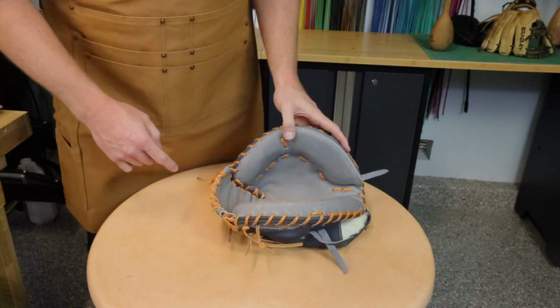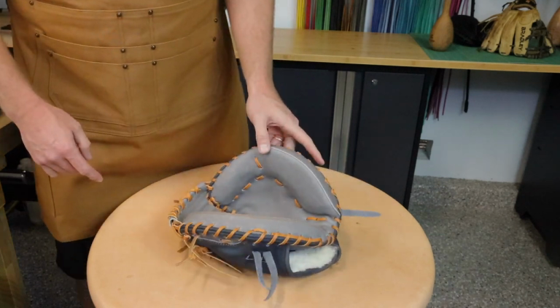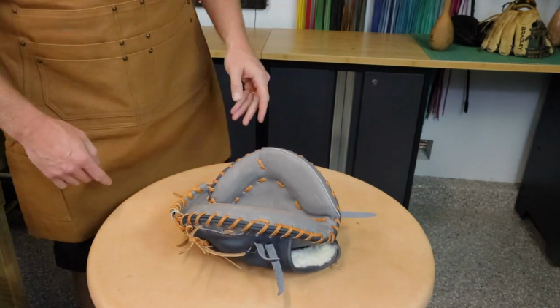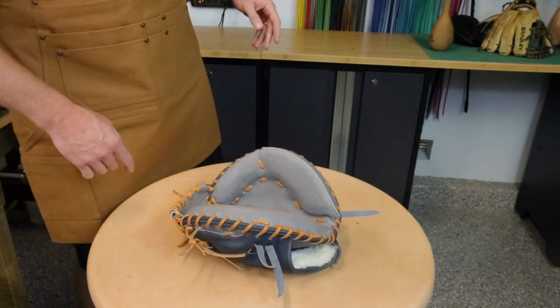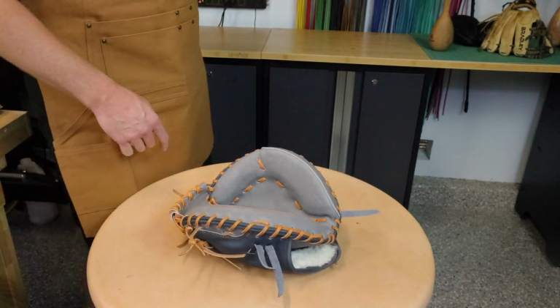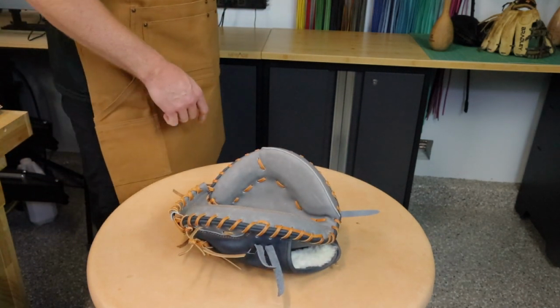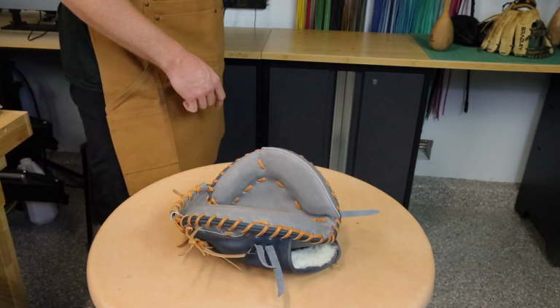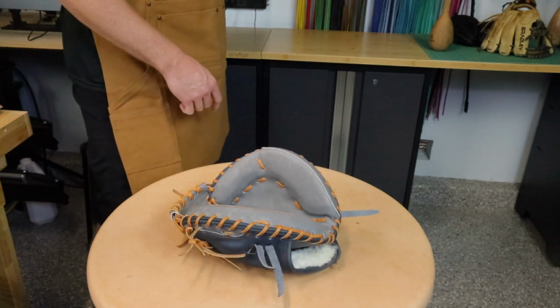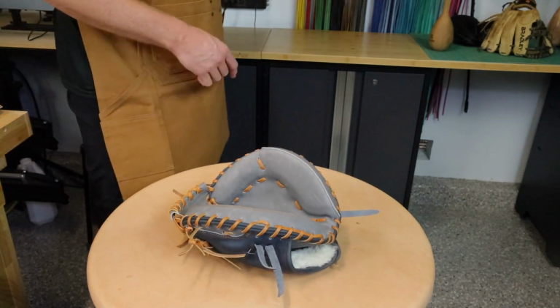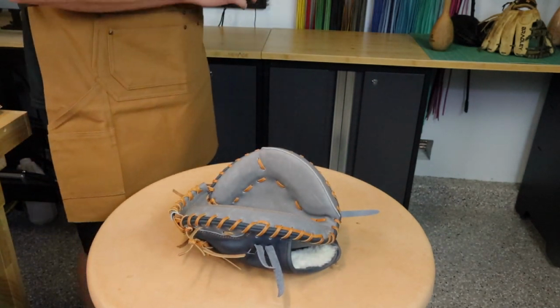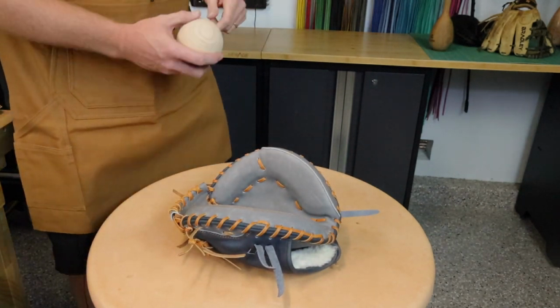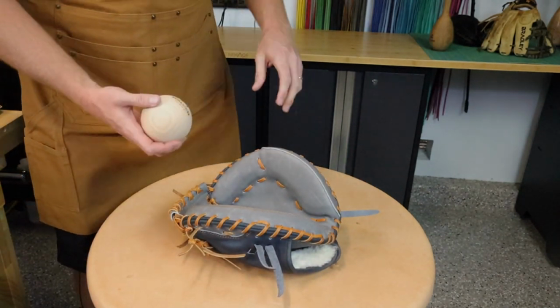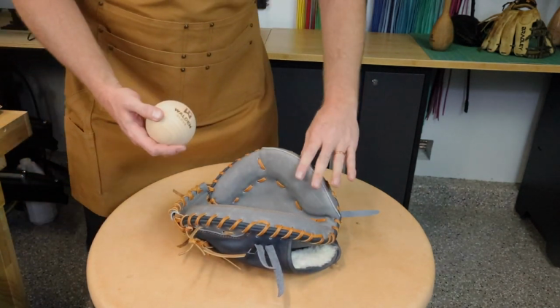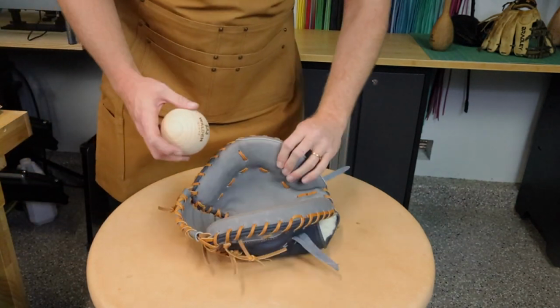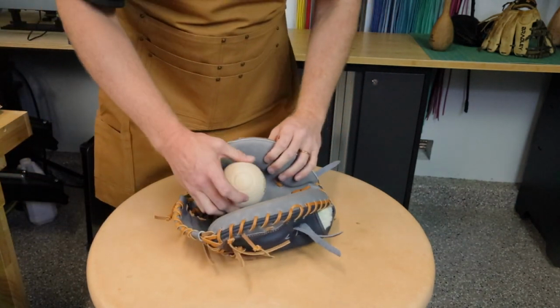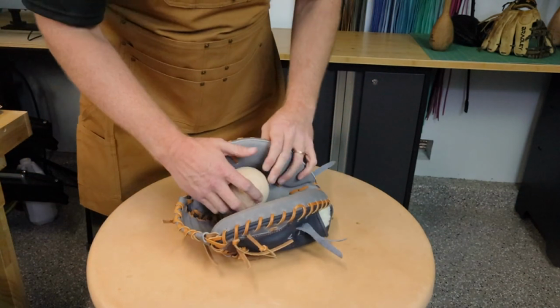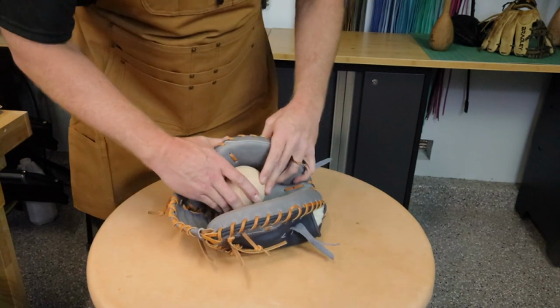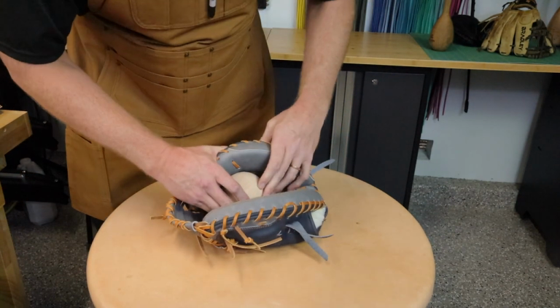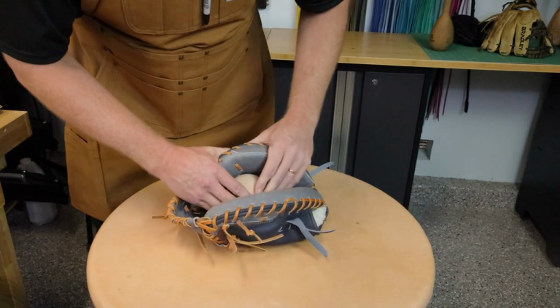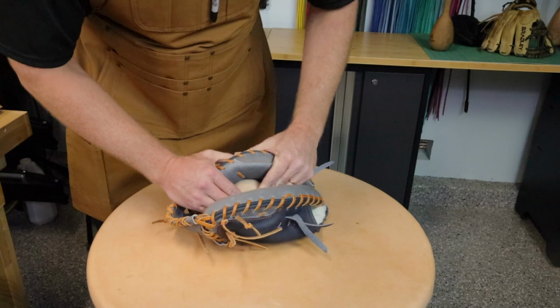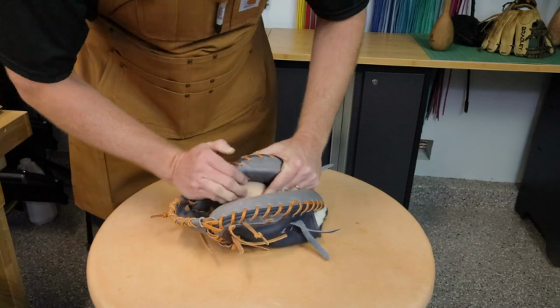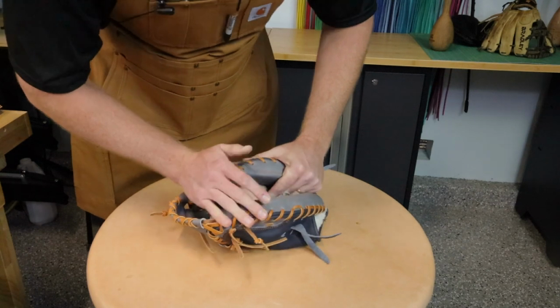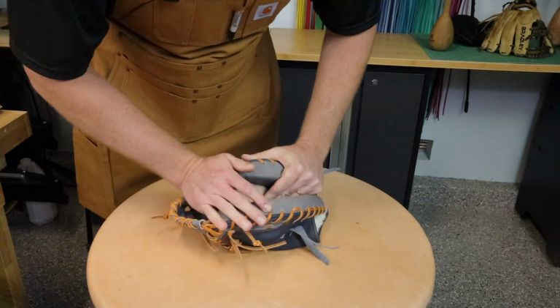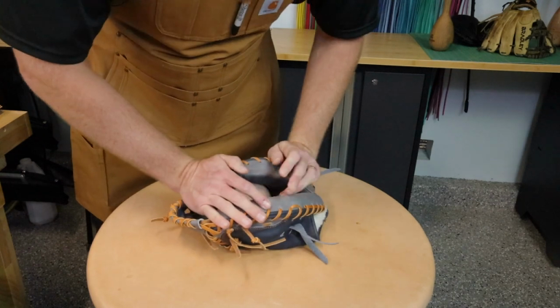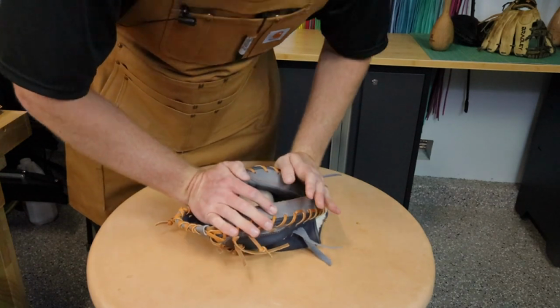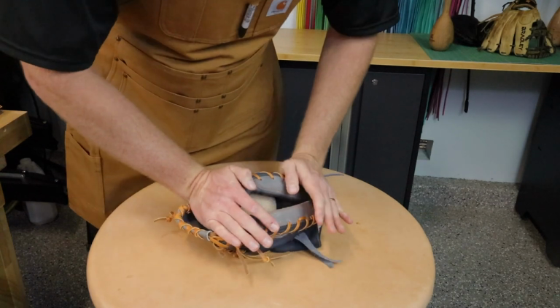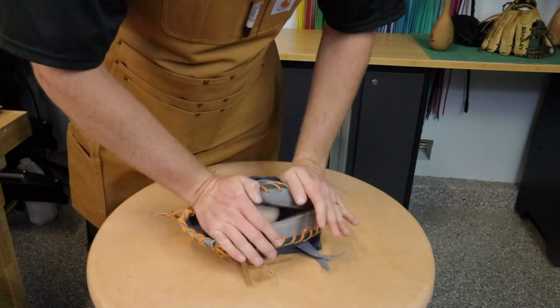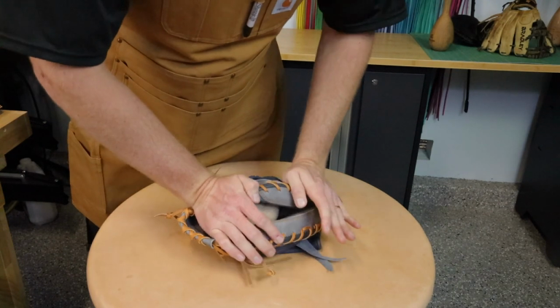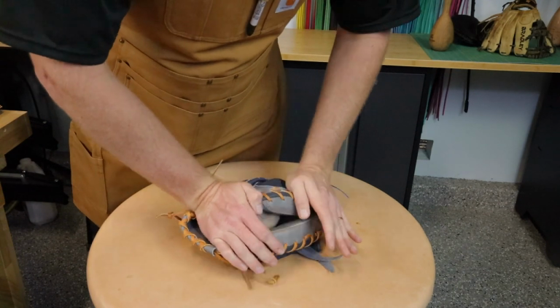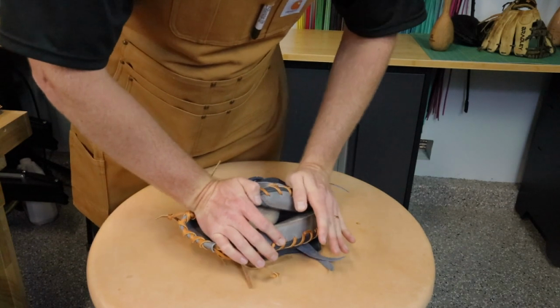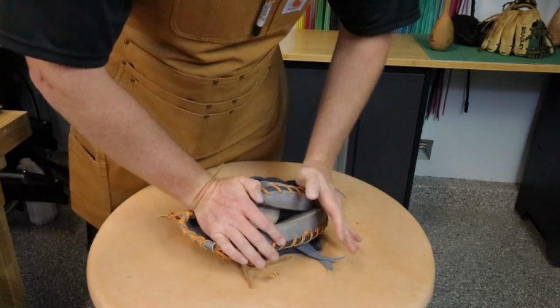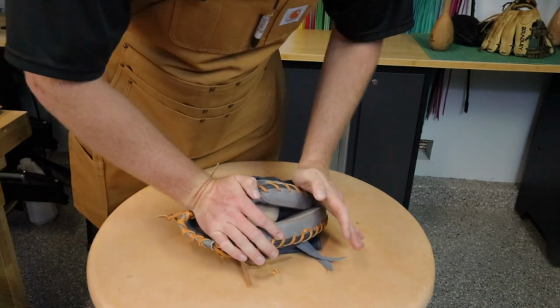Then I'll switch to the smaller ball and keep on working it.